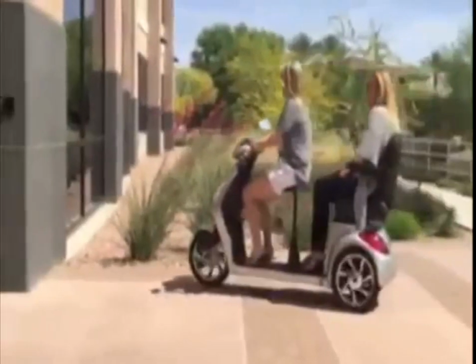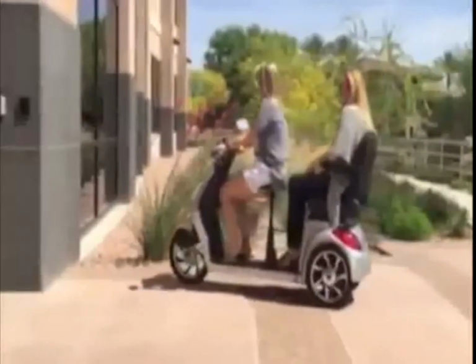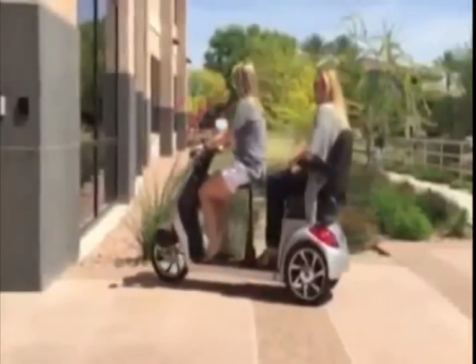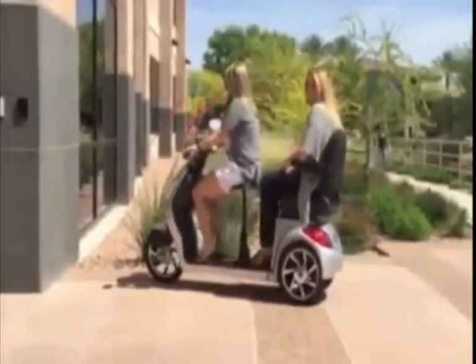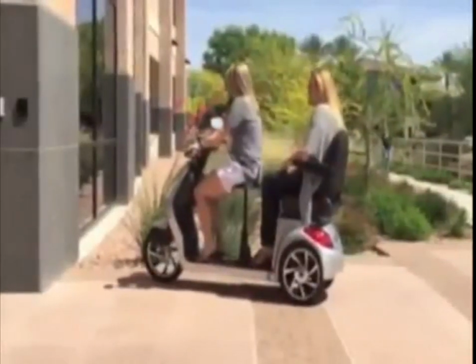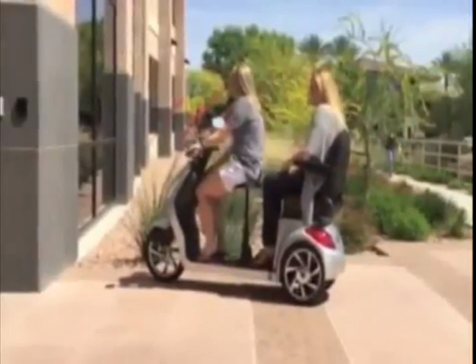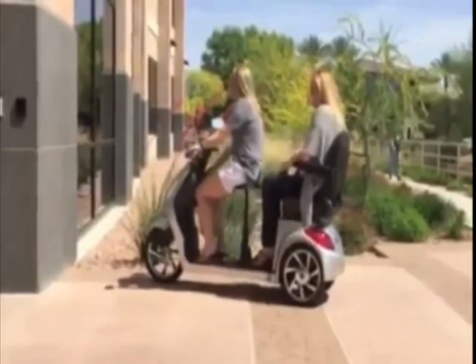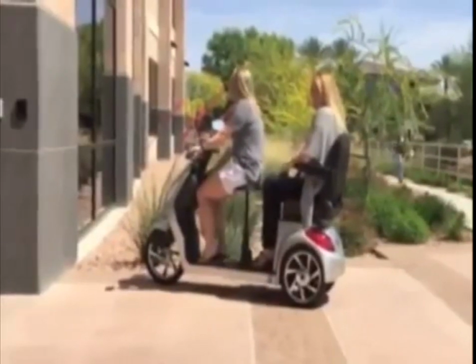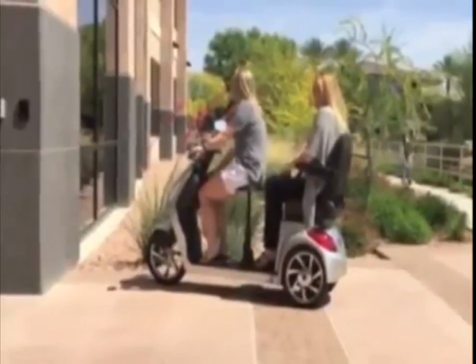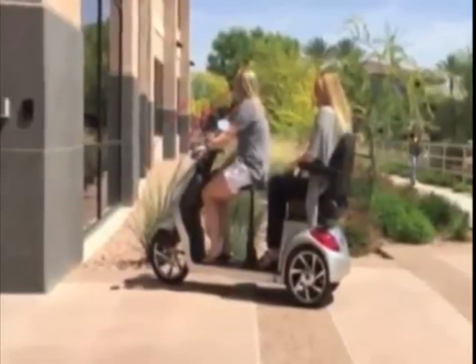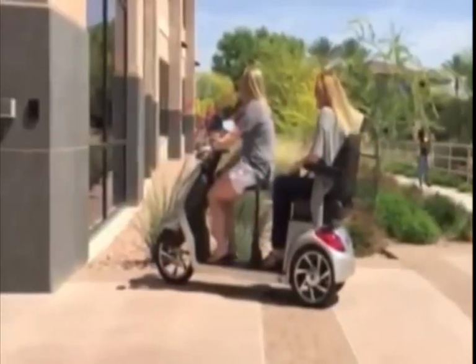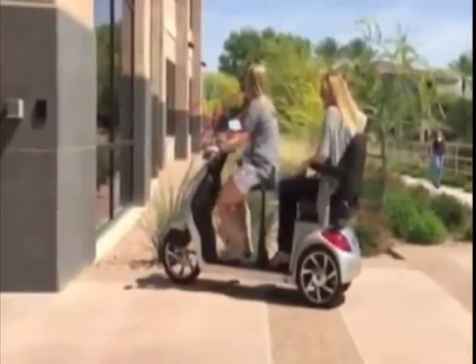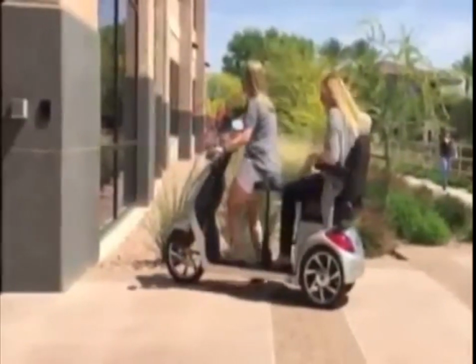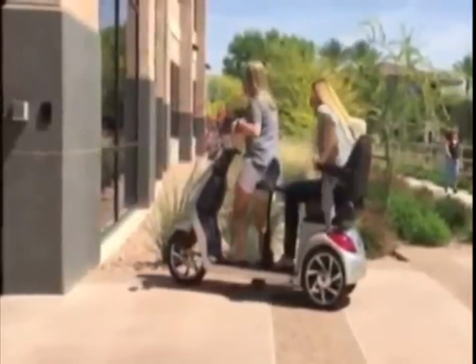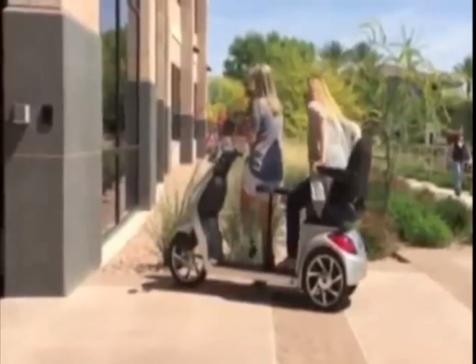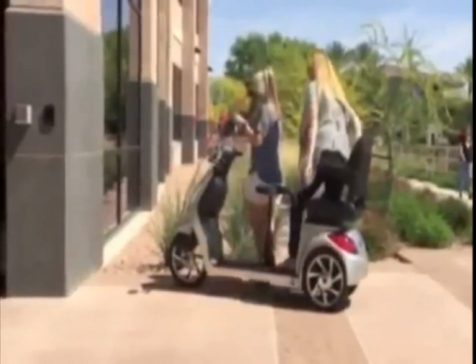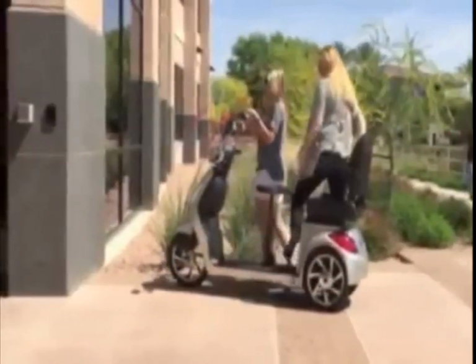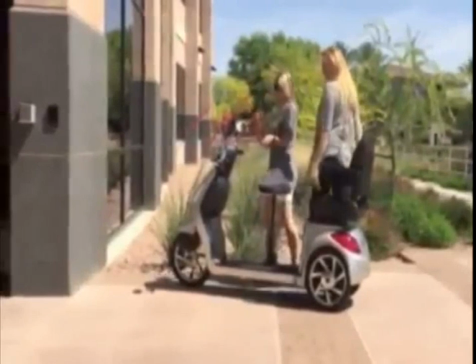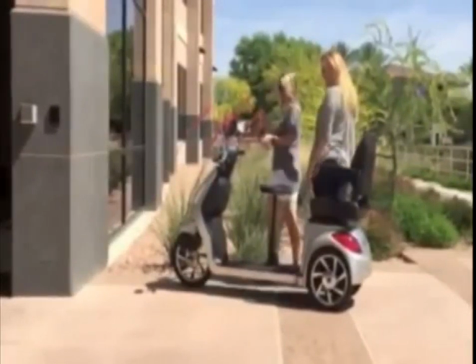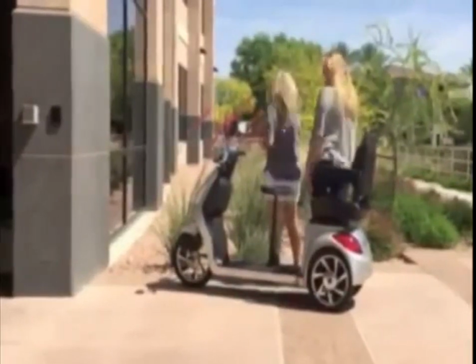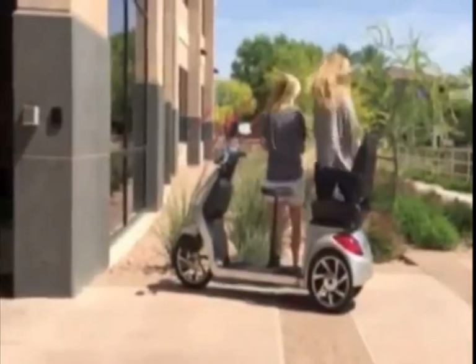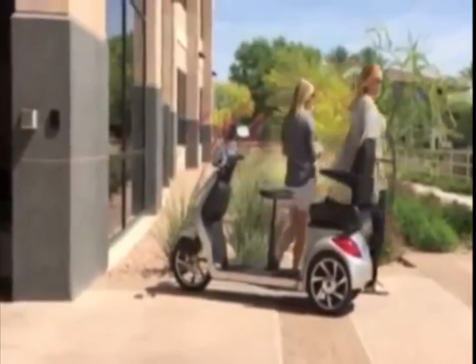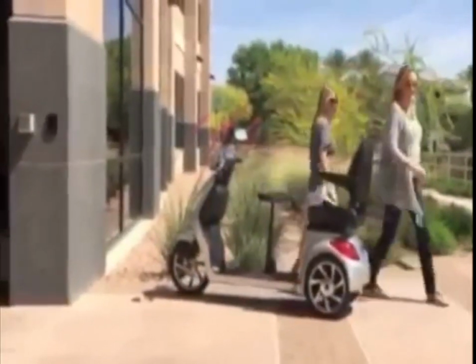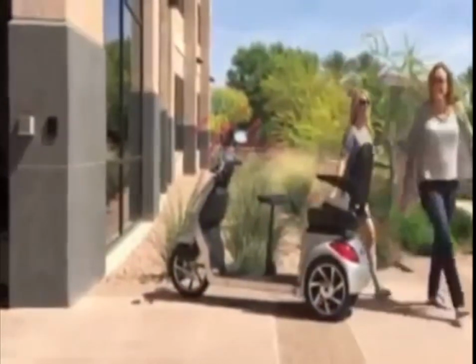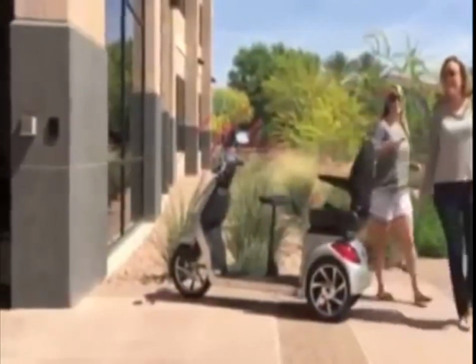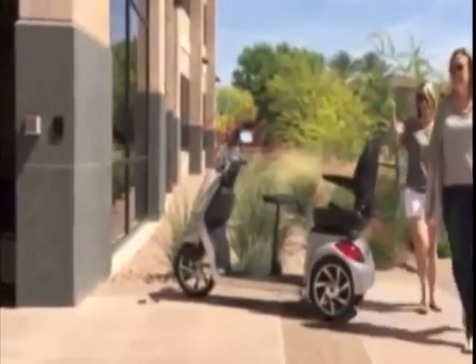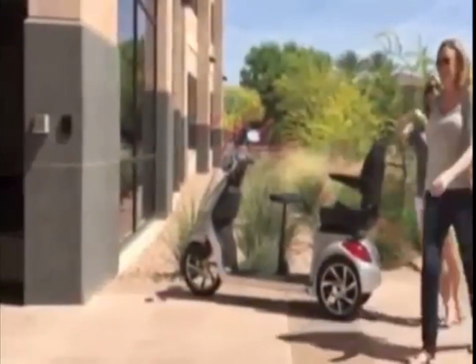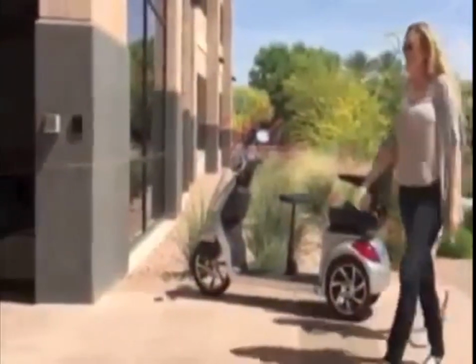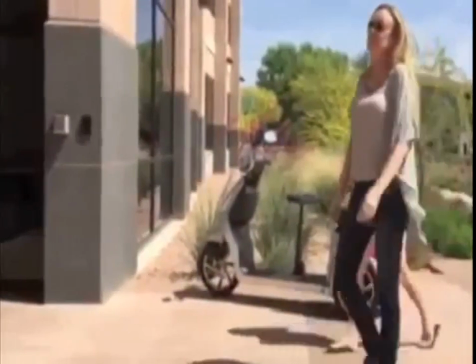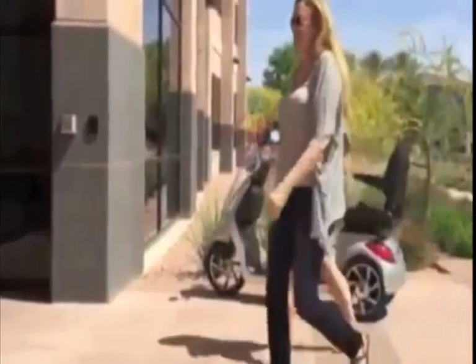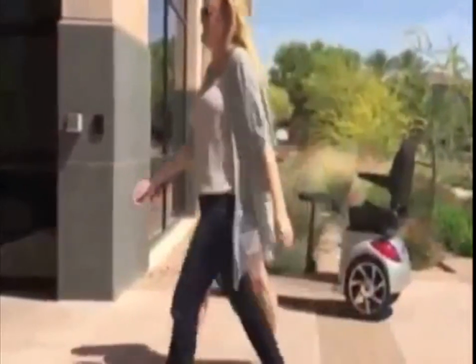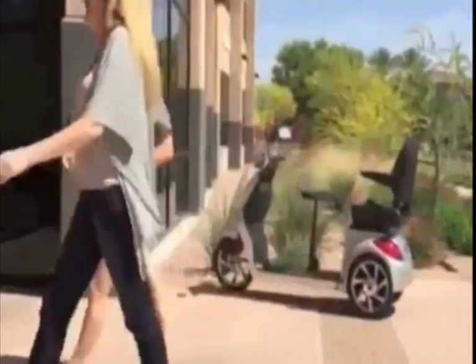Two rear shock absorbers on the frame, along with the front and rear braking system, make this quality scooter not only a great means of transportation, but it also helps to get you around town in style.